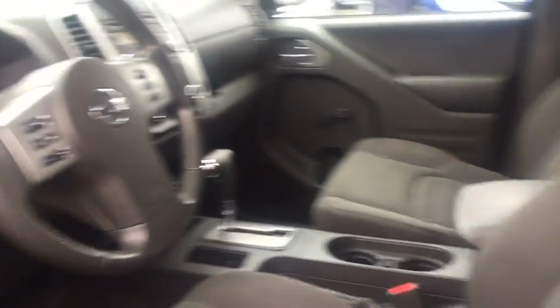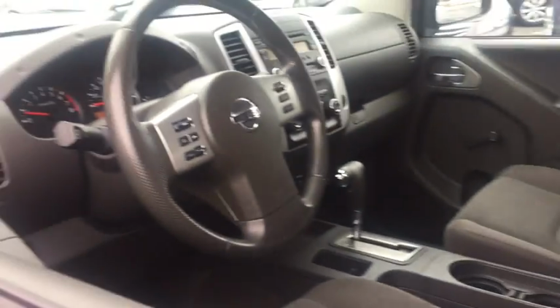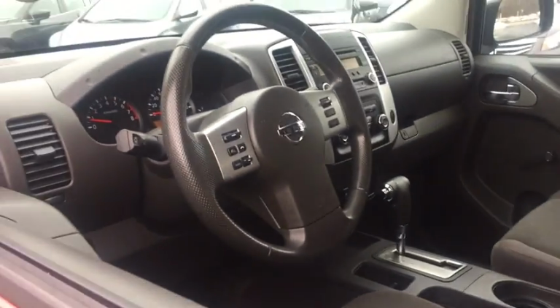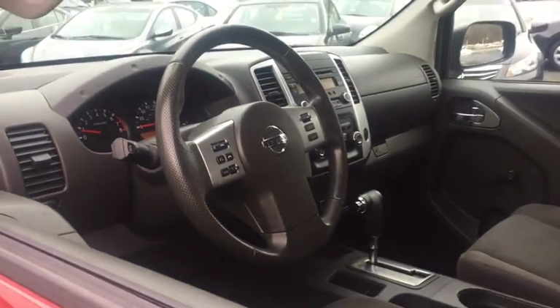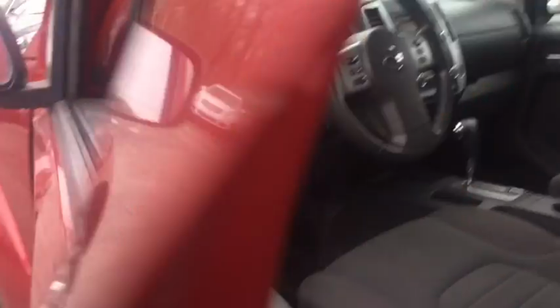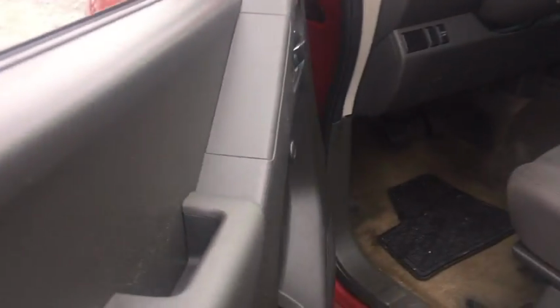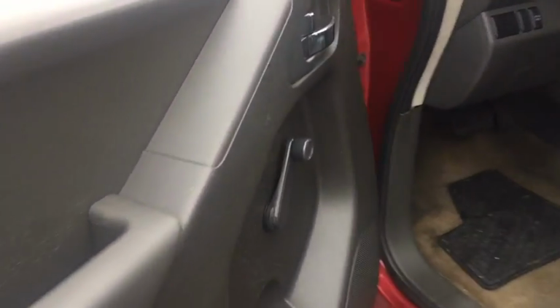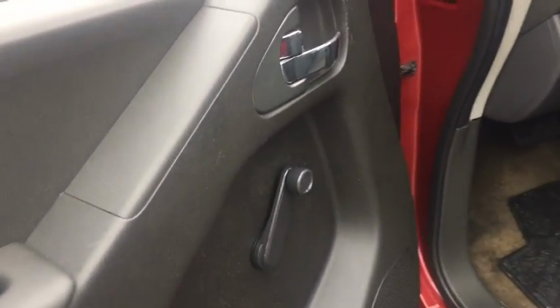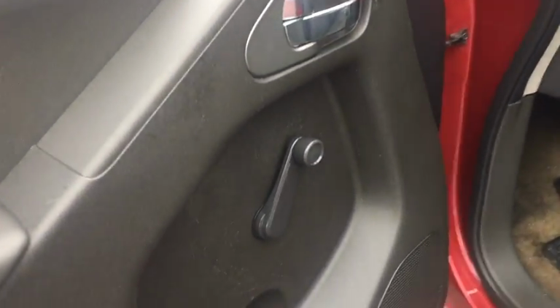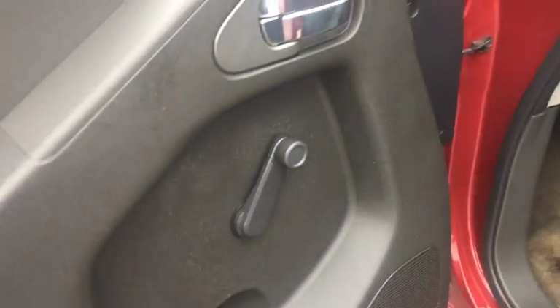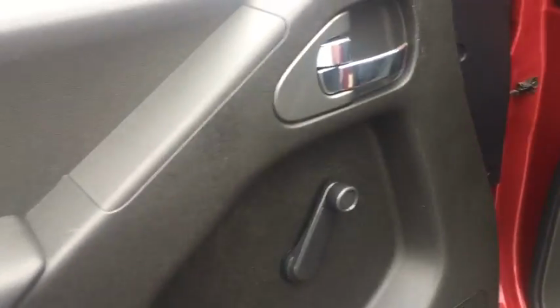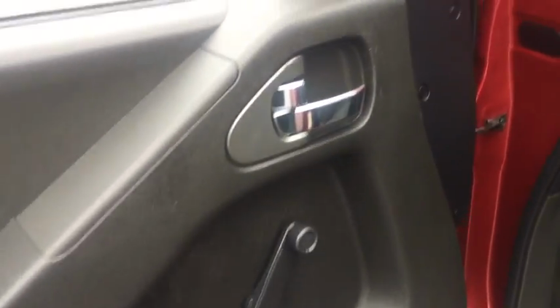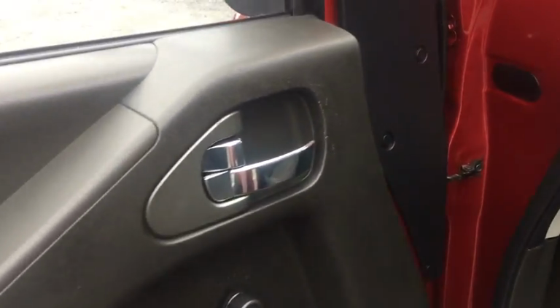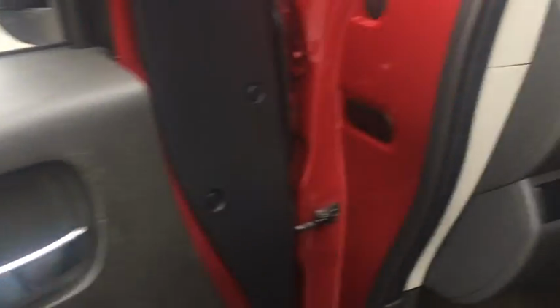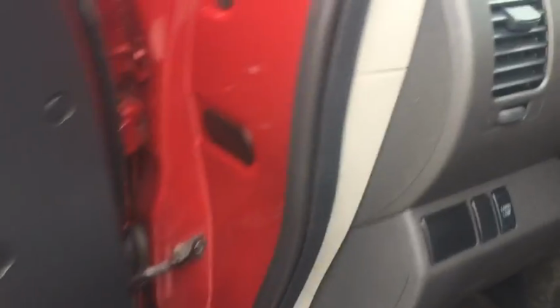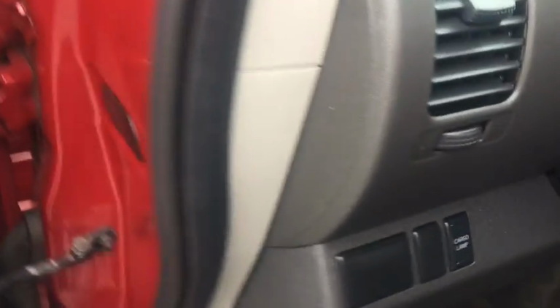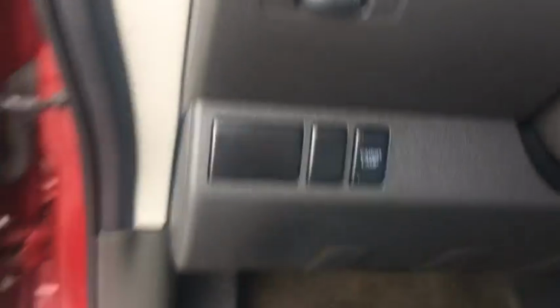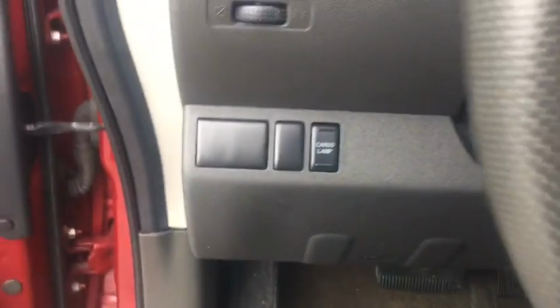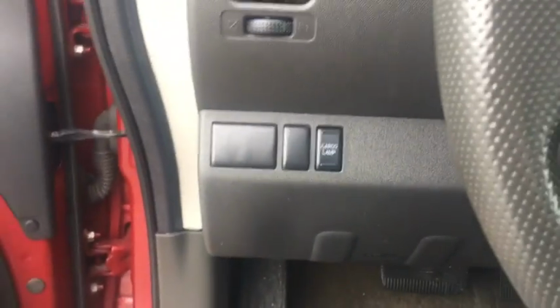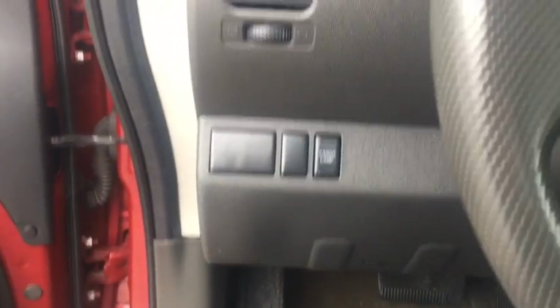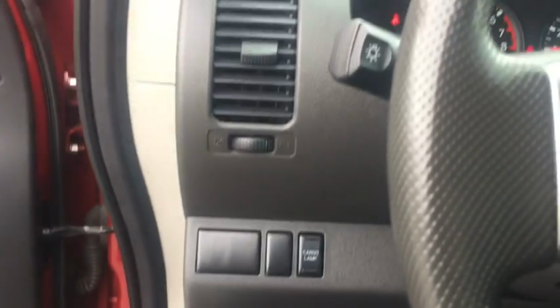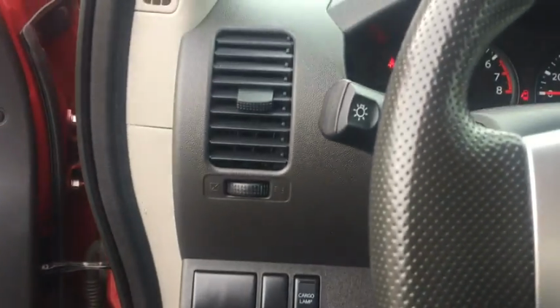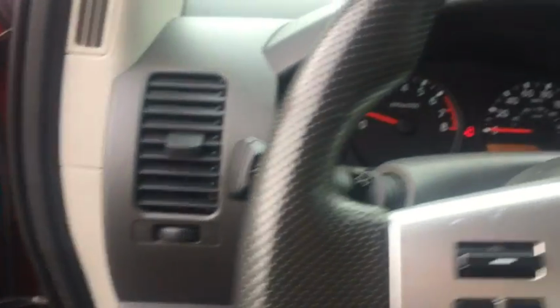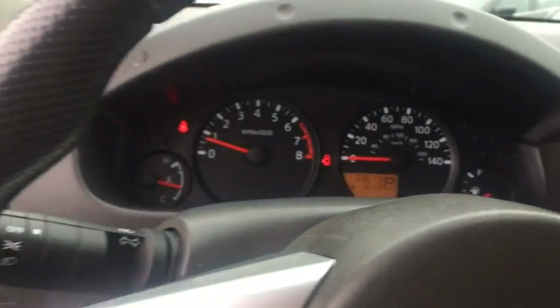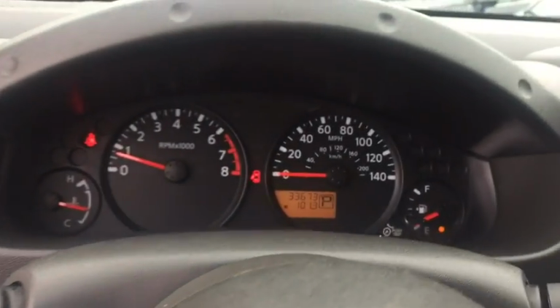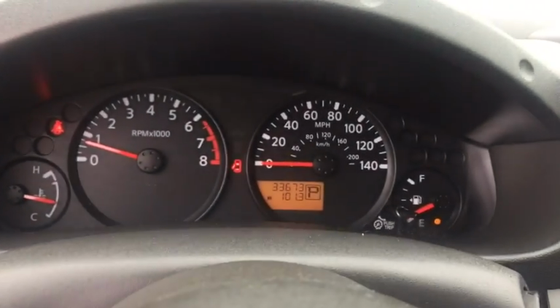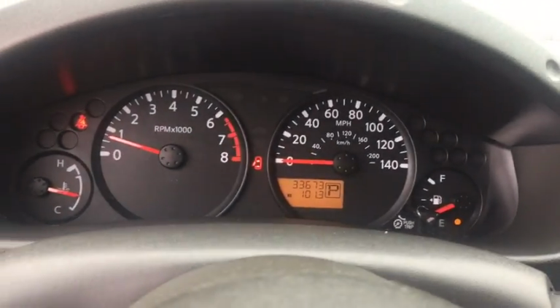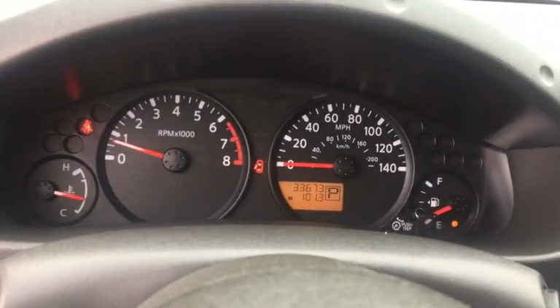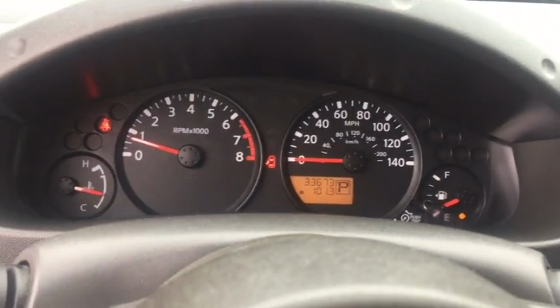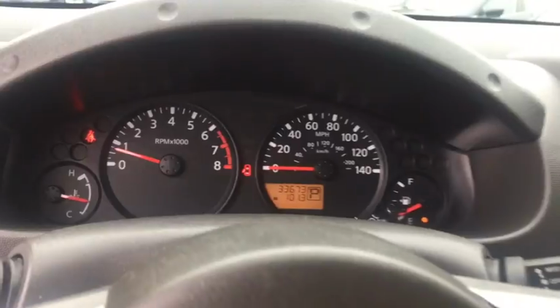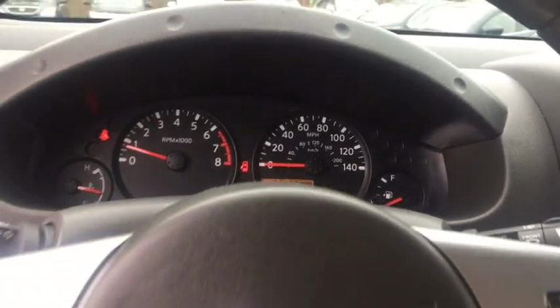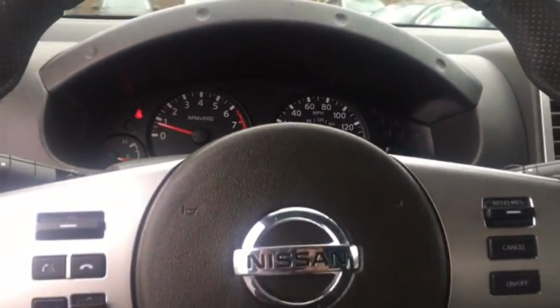This vehicle has less than 35,000 miles. Here are some of this vehicle's great options: stability control, traction control, speed proportional power steering, tachometer, head-up display, and privacy glass.